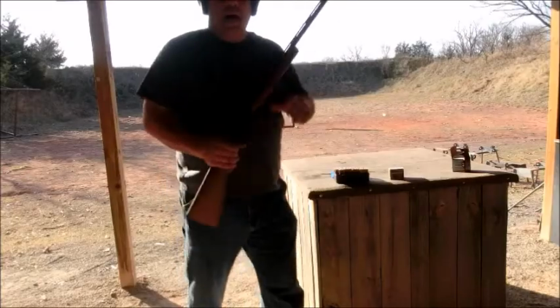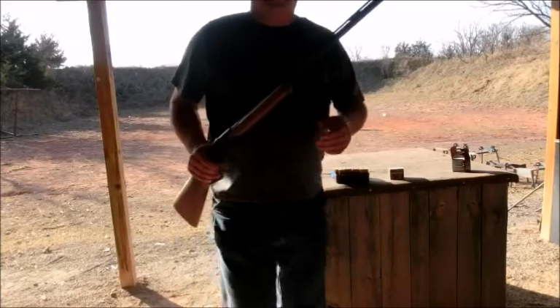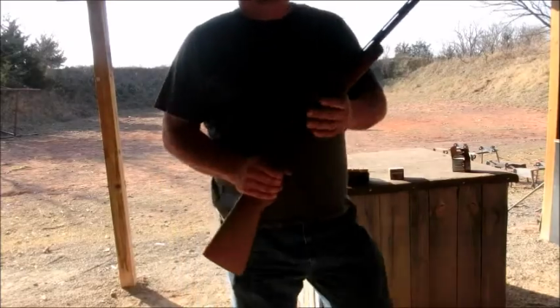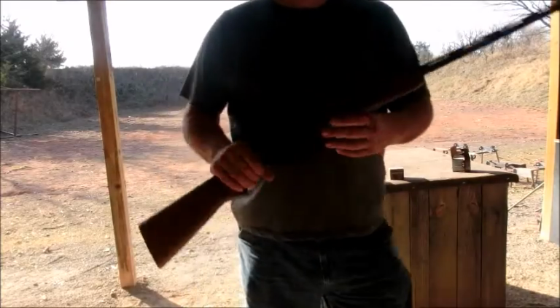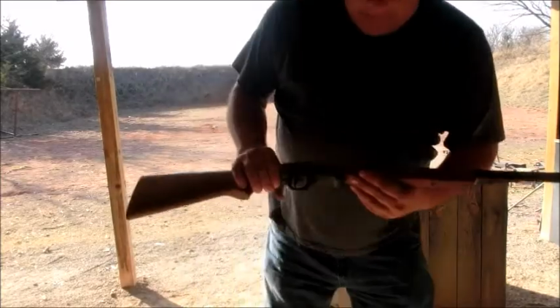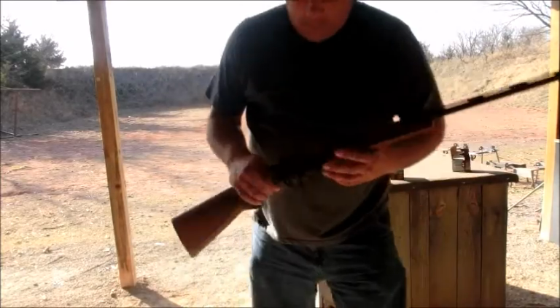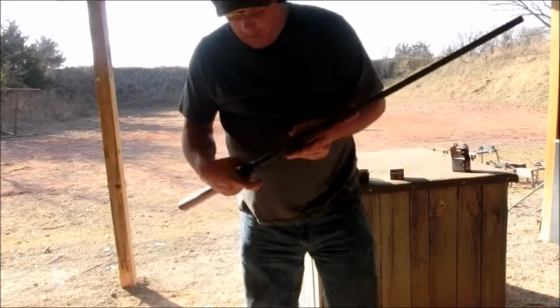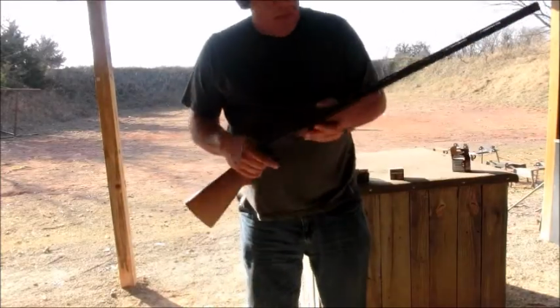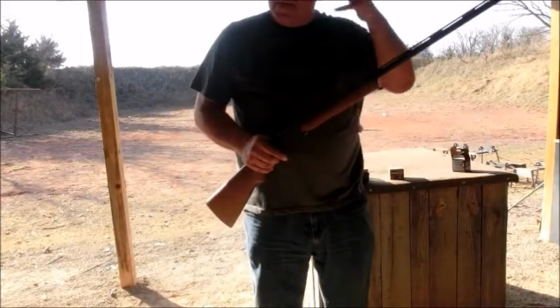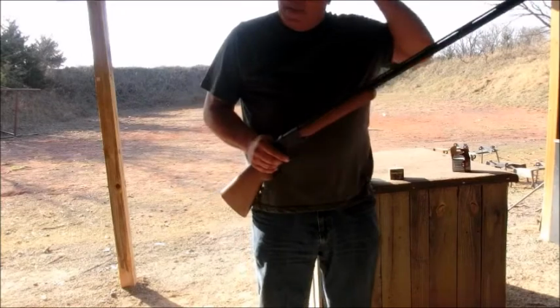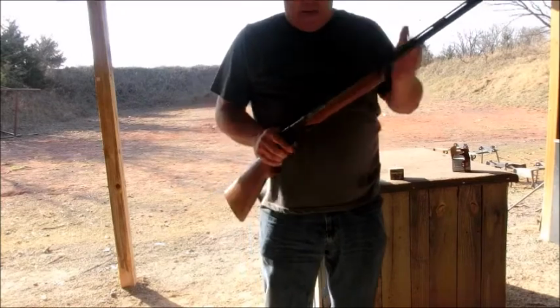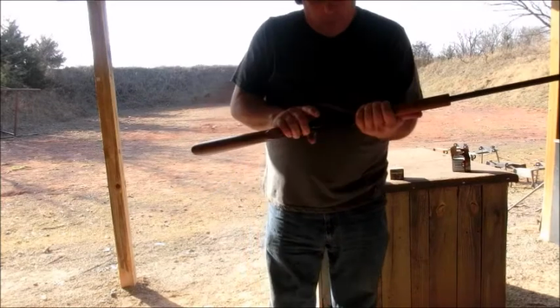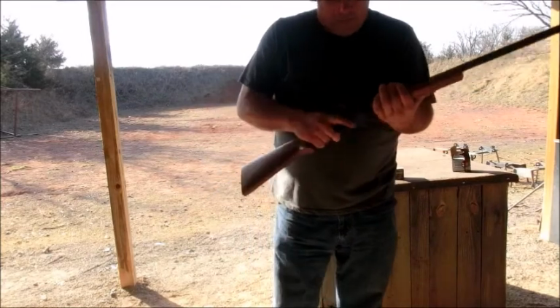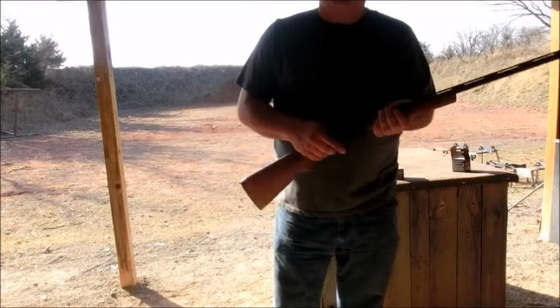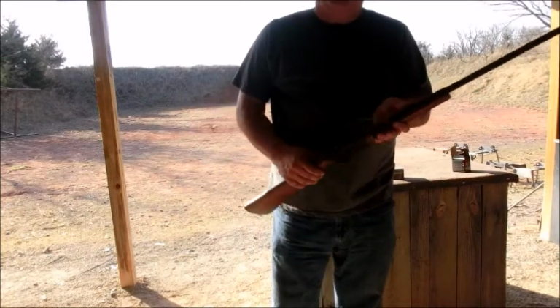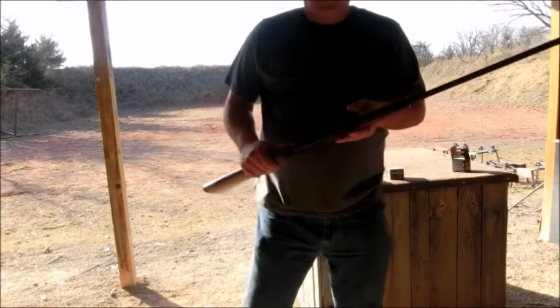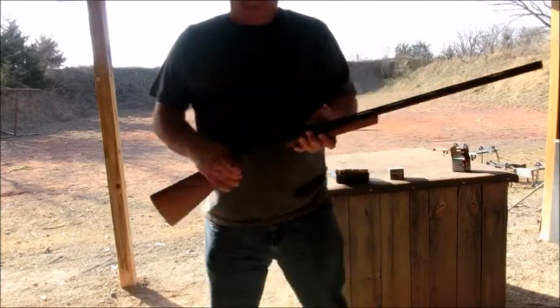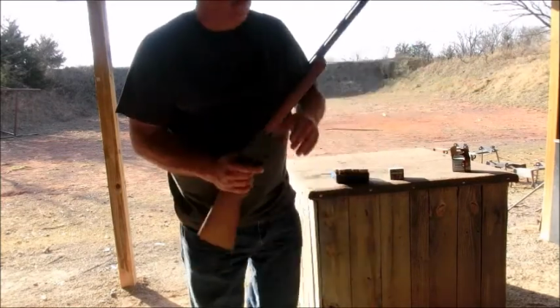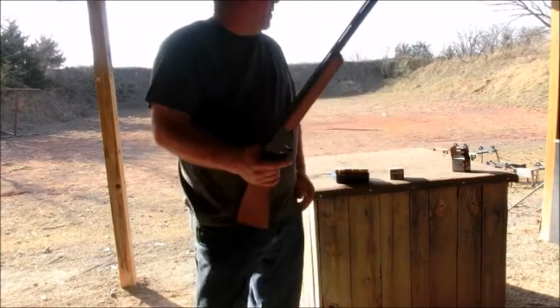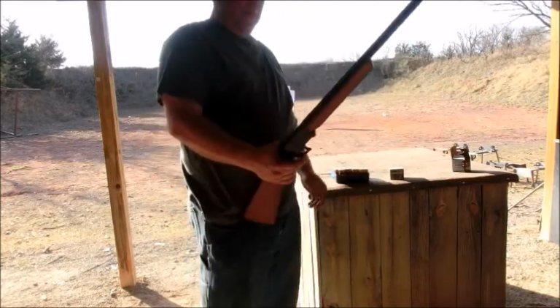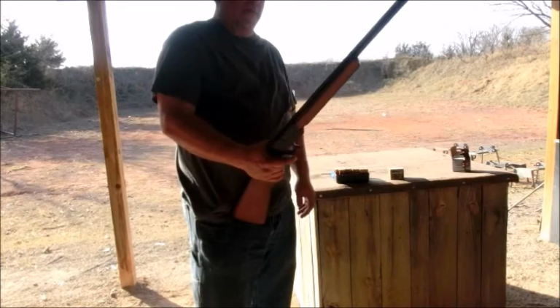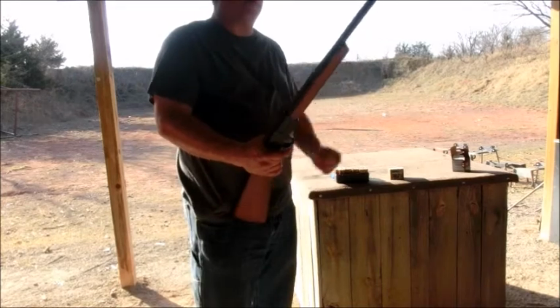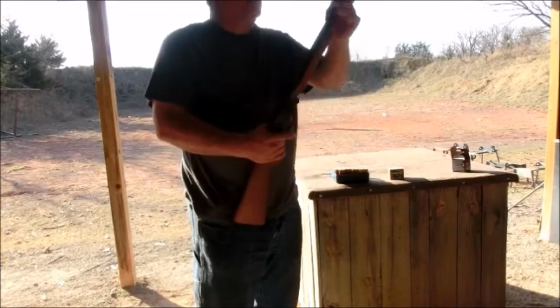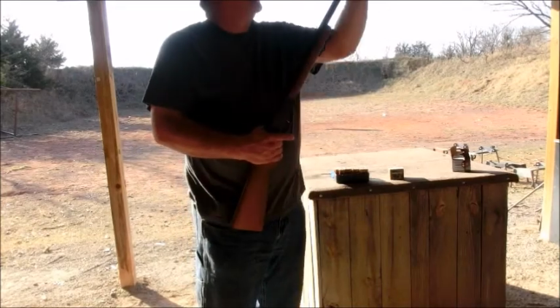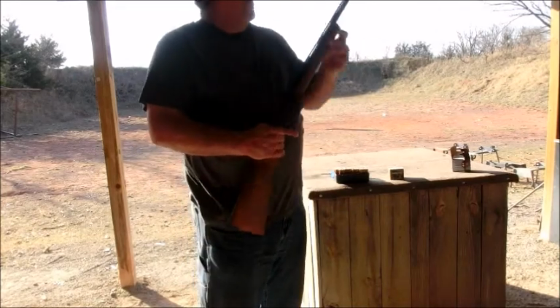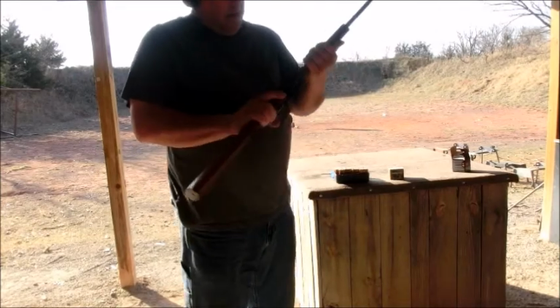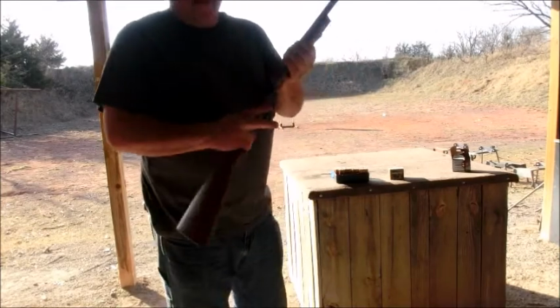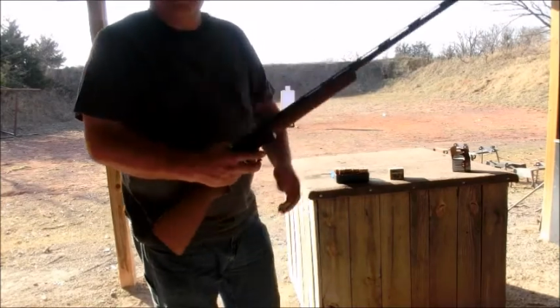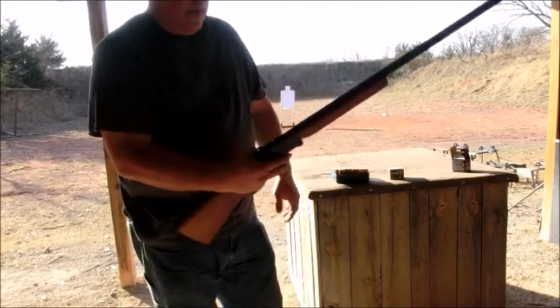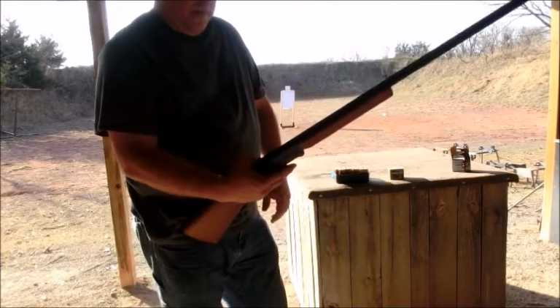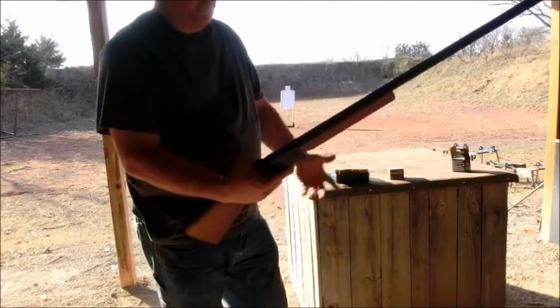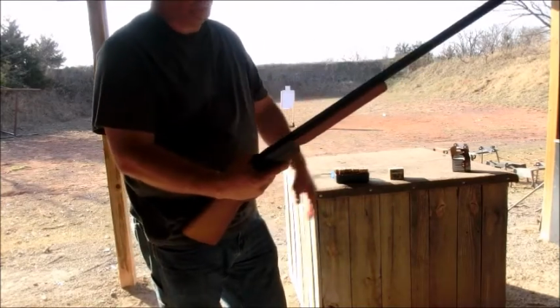Hi folks, today we're out here with the Hatfield 410. This is a single shot gun sold at Walmart for $99. I'm going to try to give it a little workout. This will be the second time out shooting it. First time it worked fine.